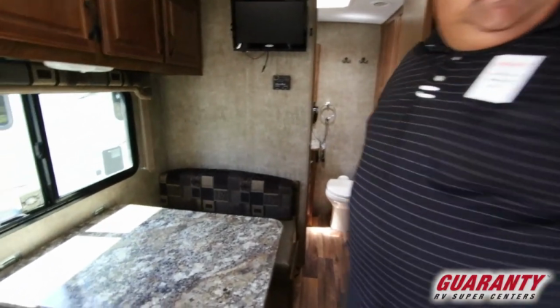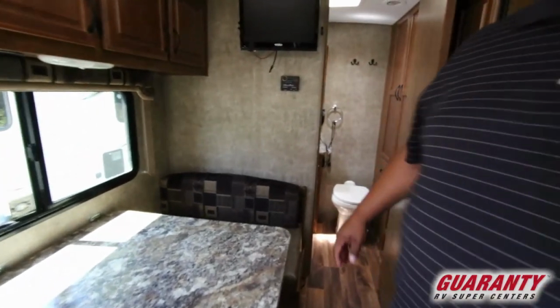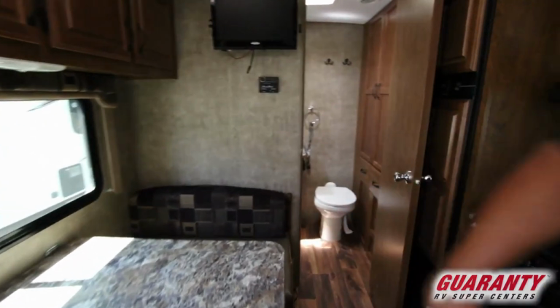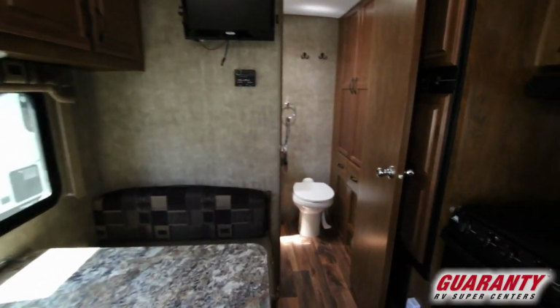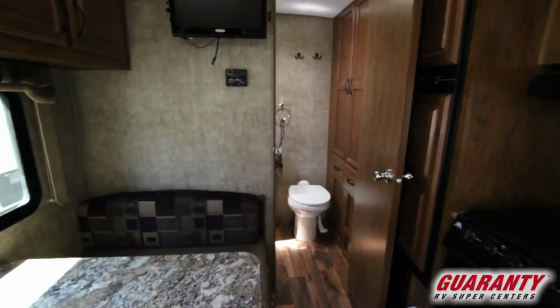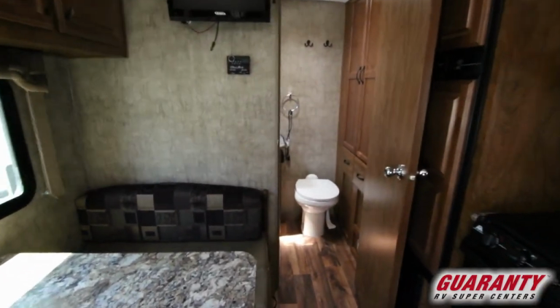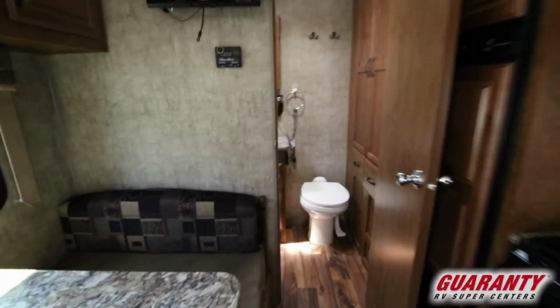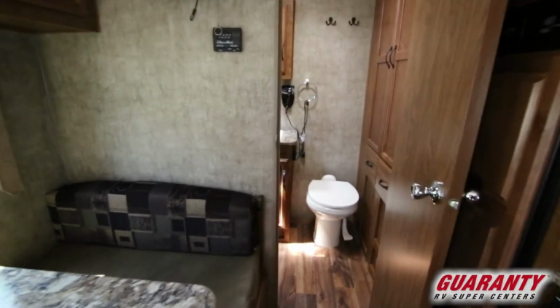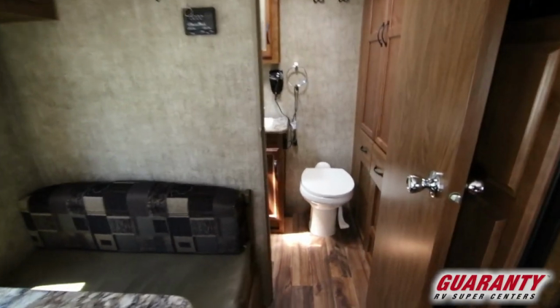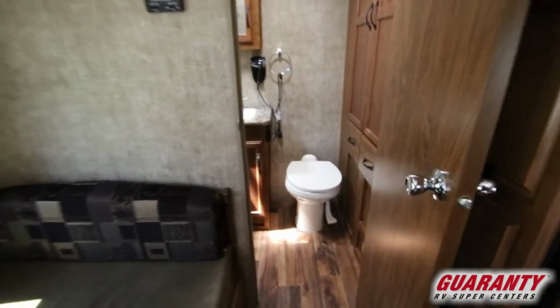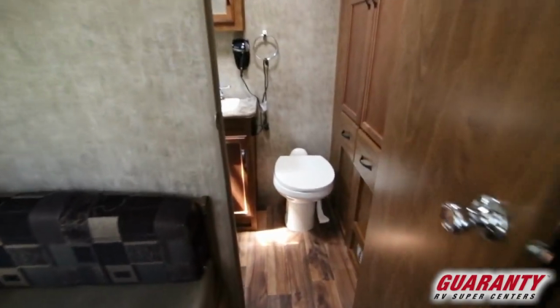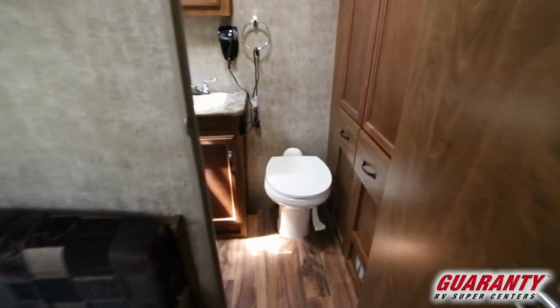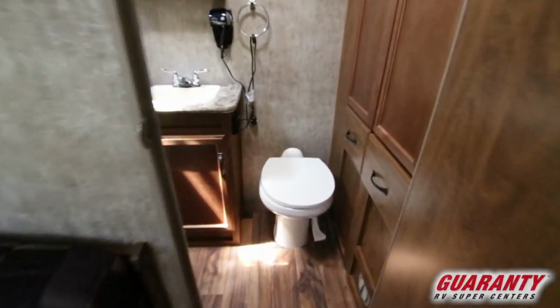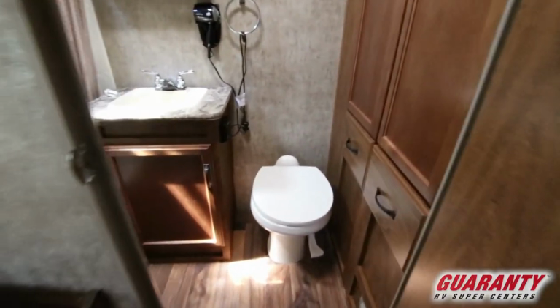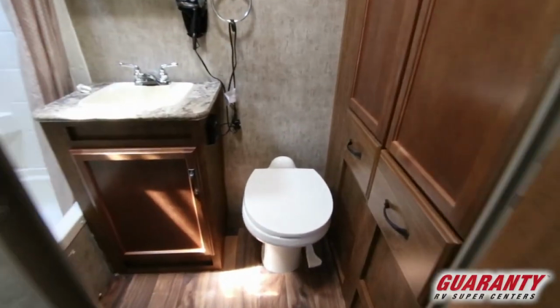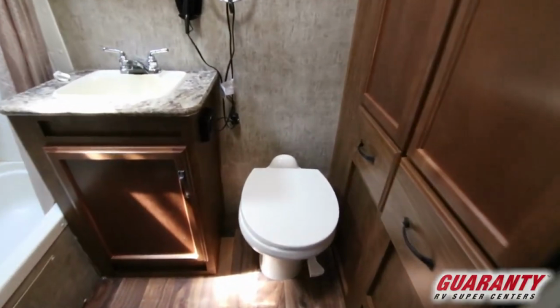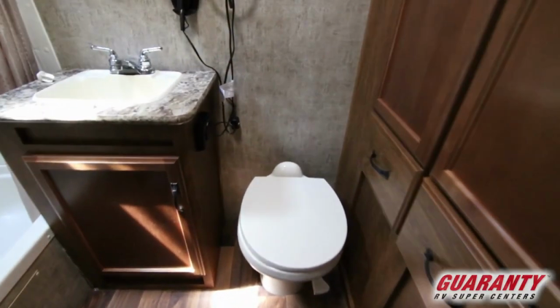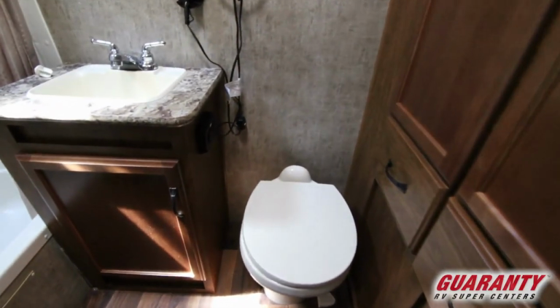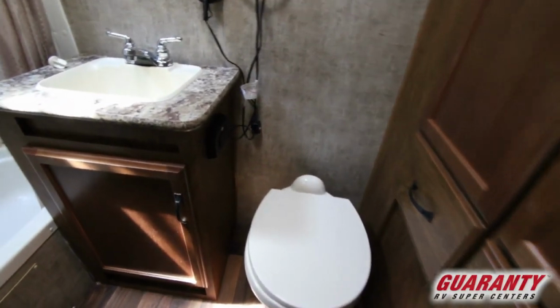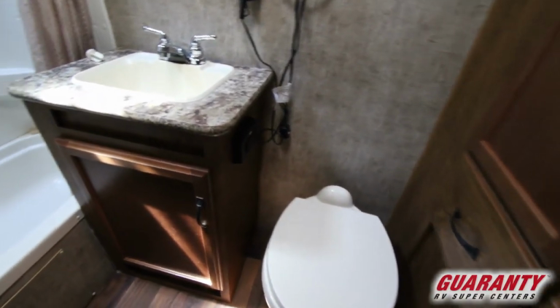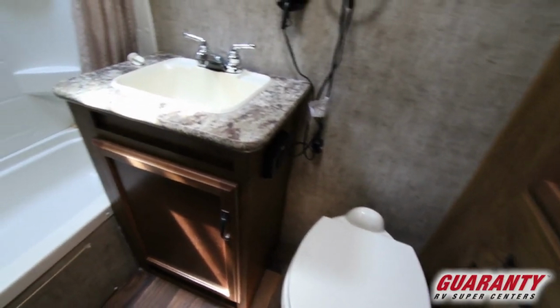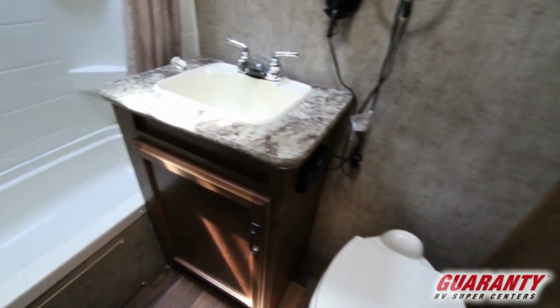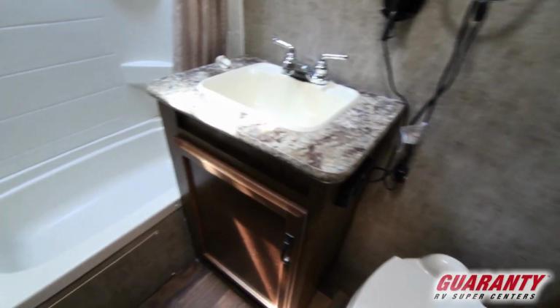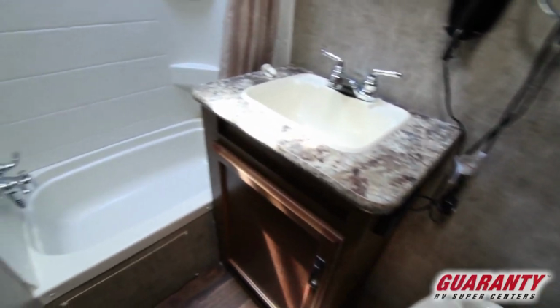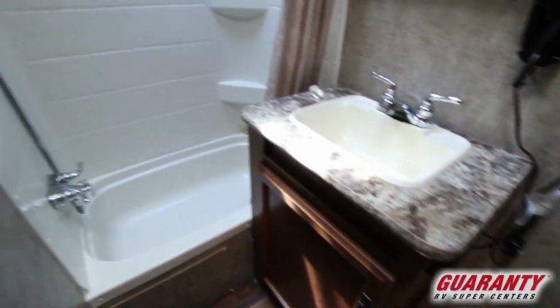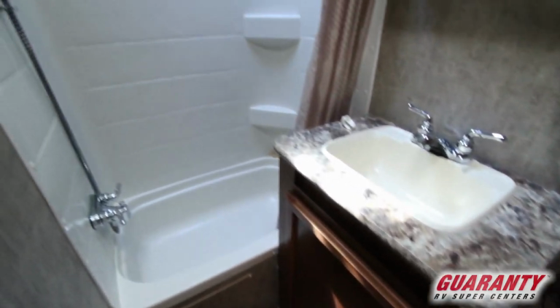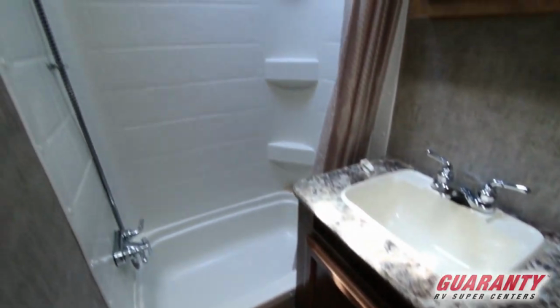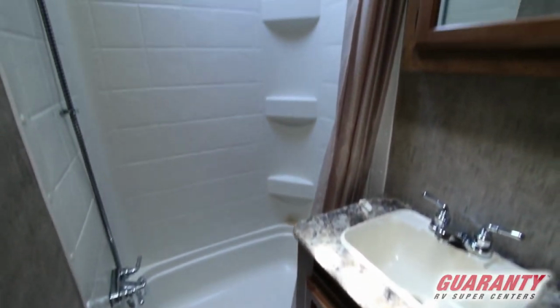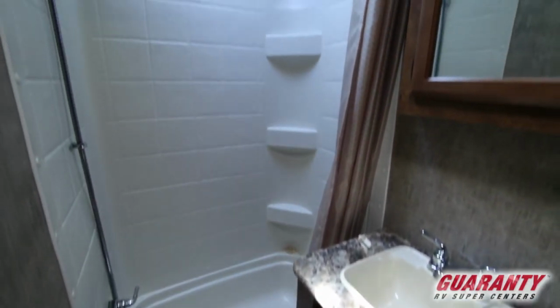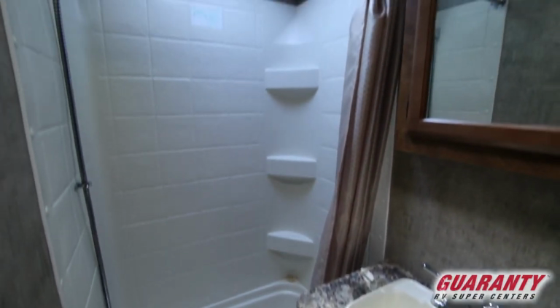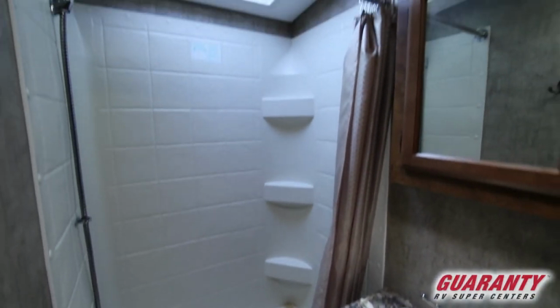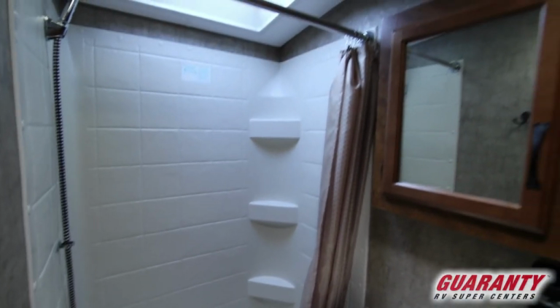I'll get back in there and take a peek at the bathroom. It's a rear bath with lots of room and lots of storage in this unit, which is nice.